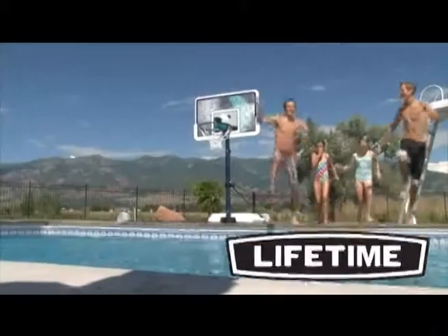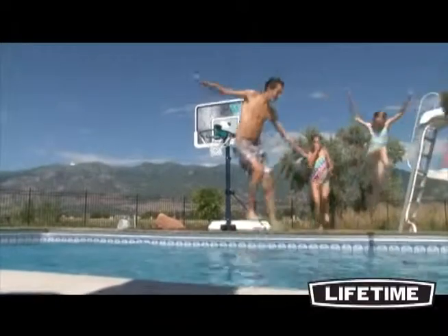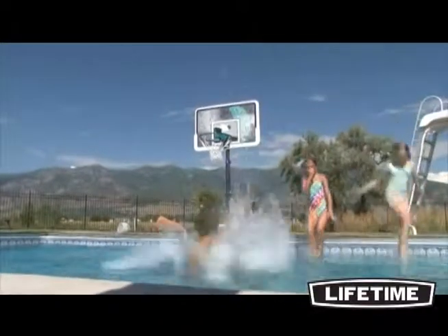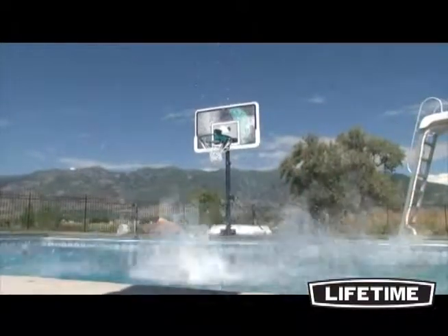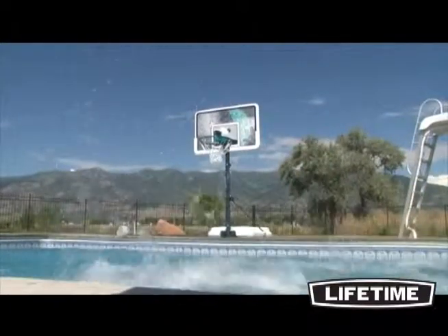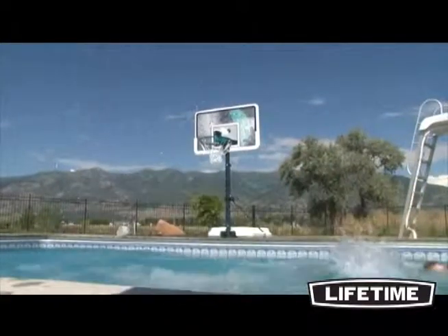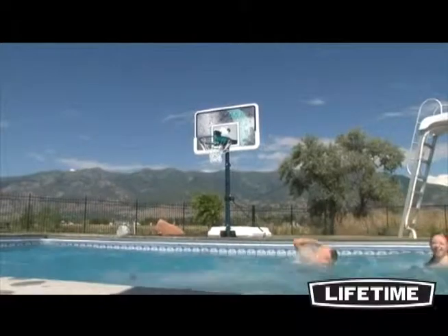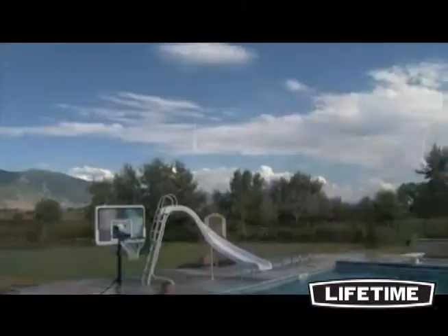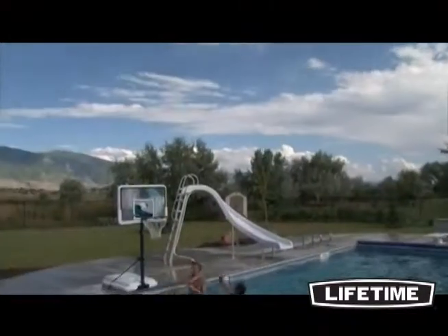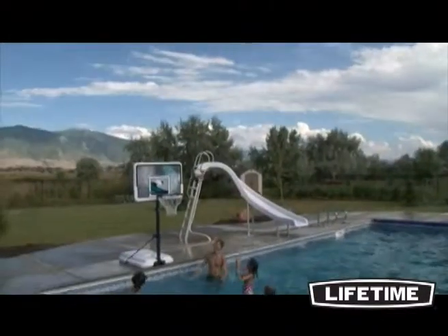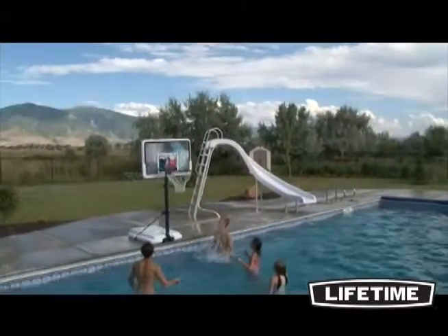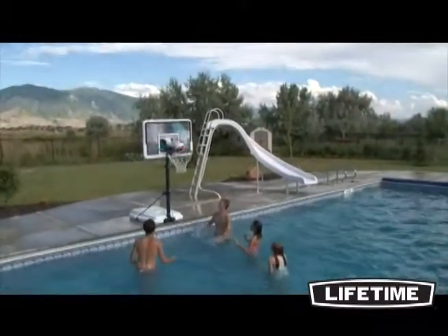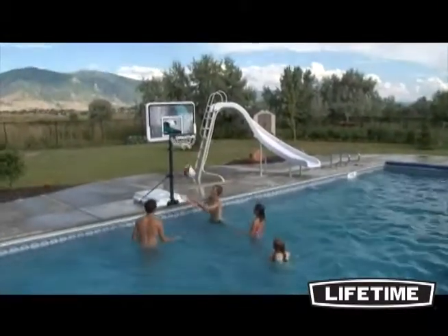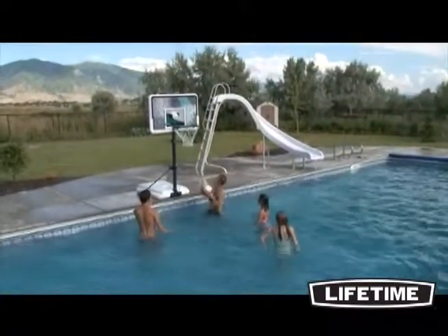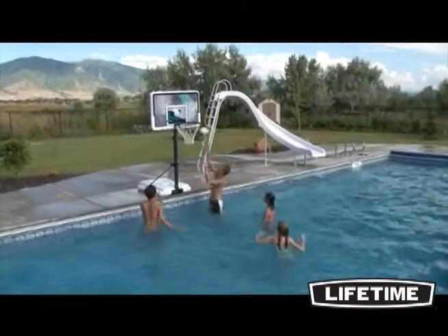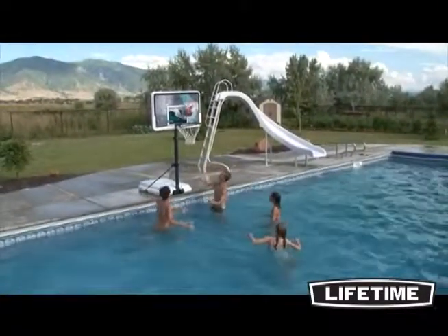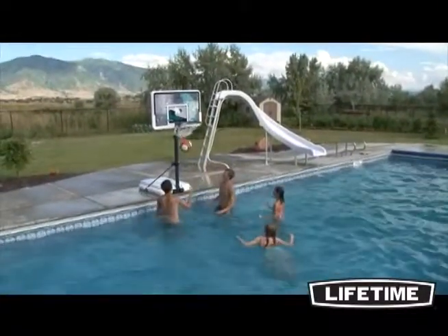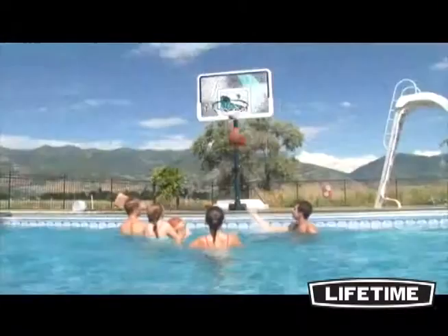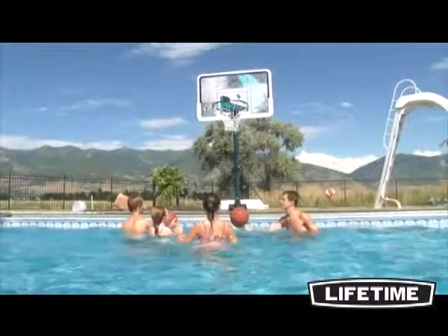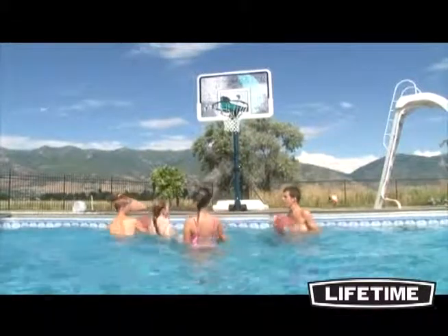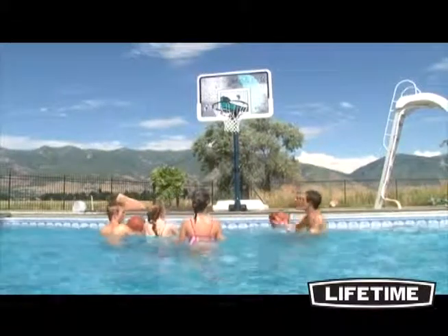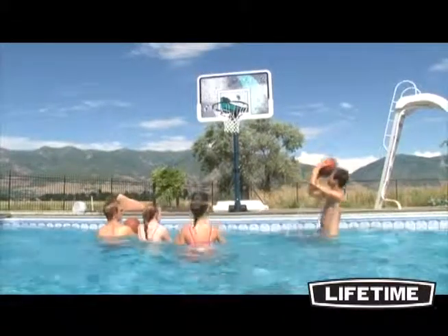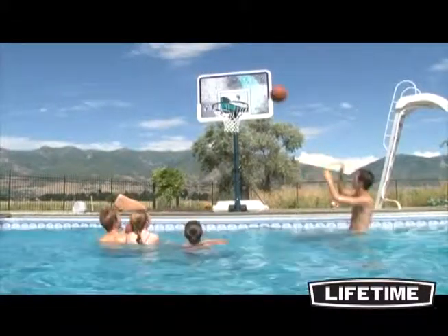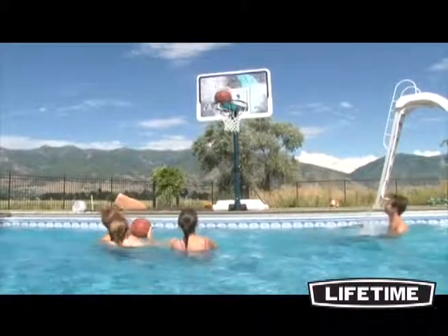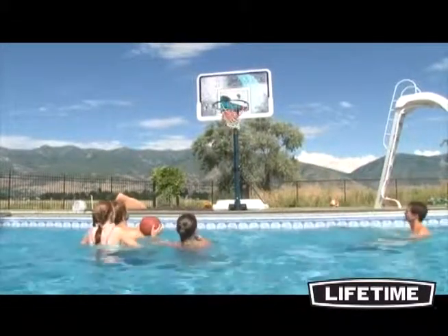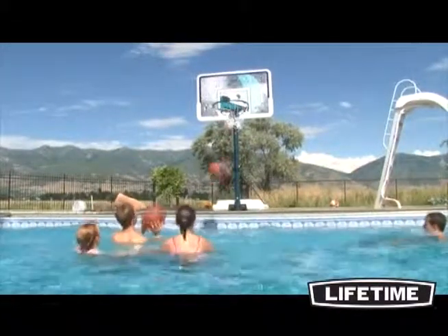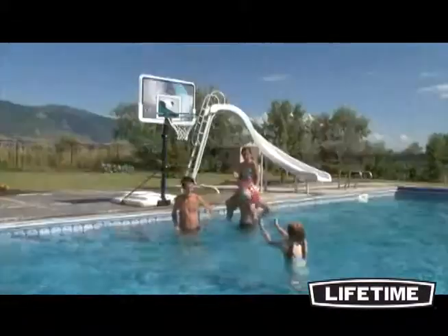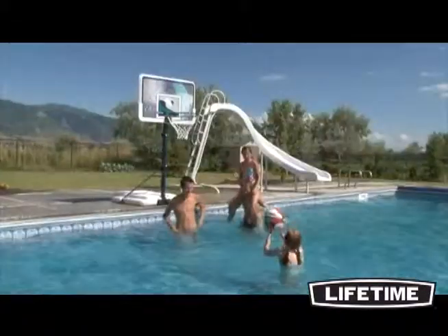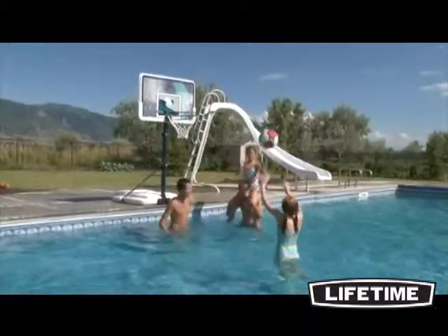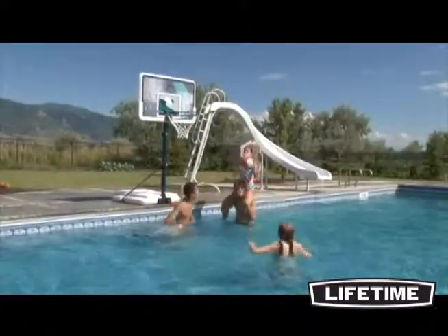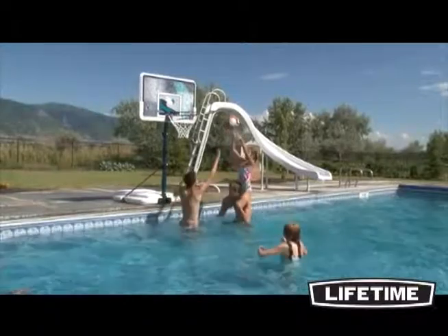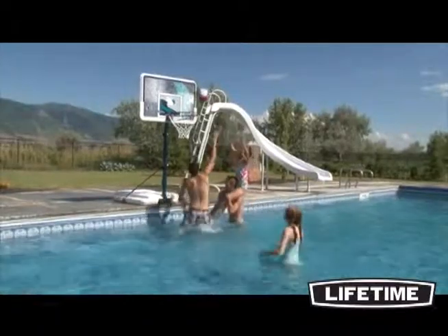As the world's leading manufacturer of residential basketball systems, Lifetime Products has transformed the game of basketball by bringing the game home. Proudly made in the USA, Lifetime's poolside portable basketball system is the perfect addition to your next summer pool party.